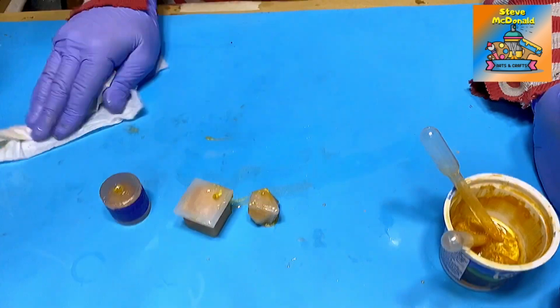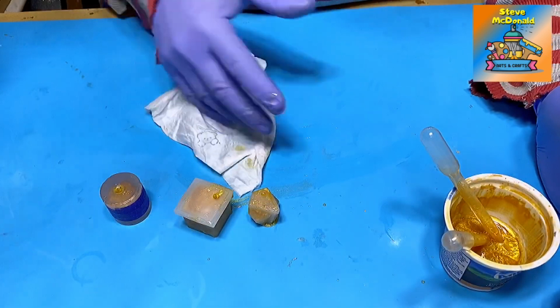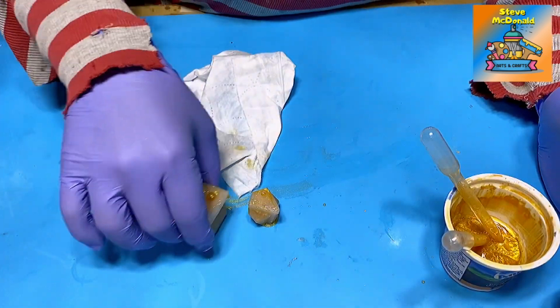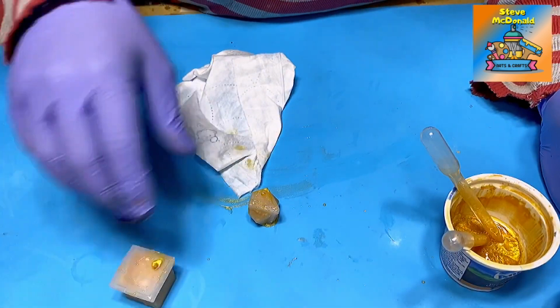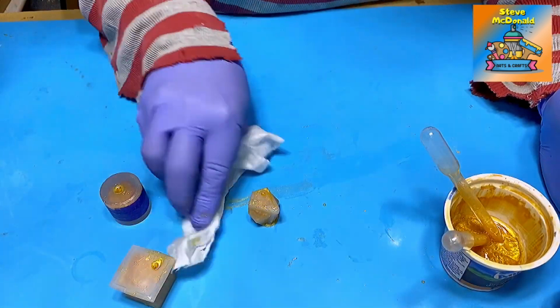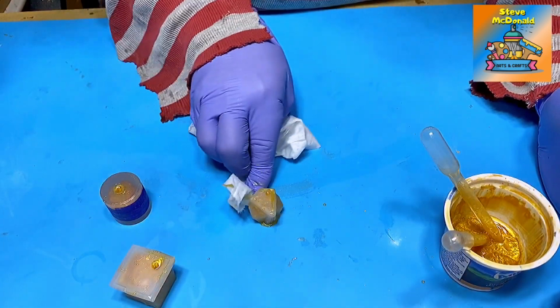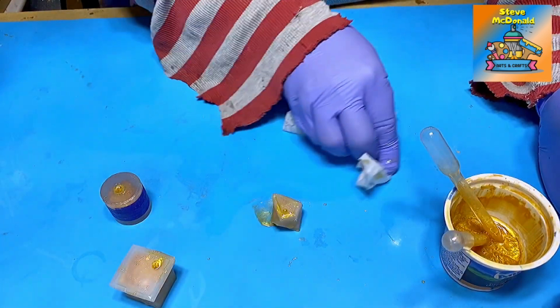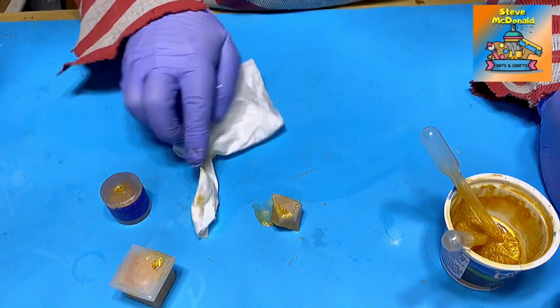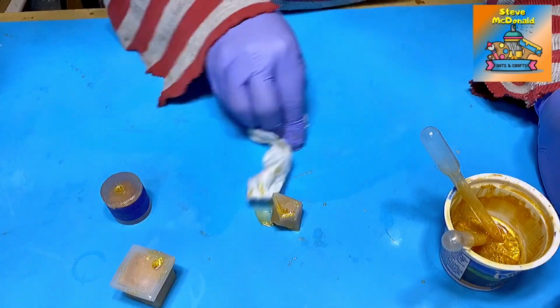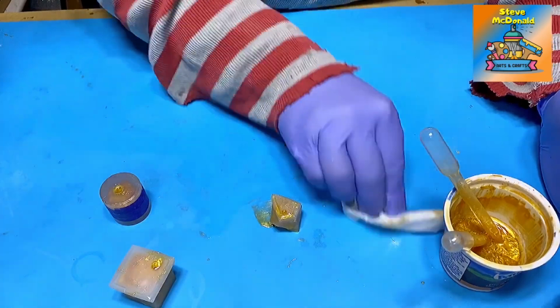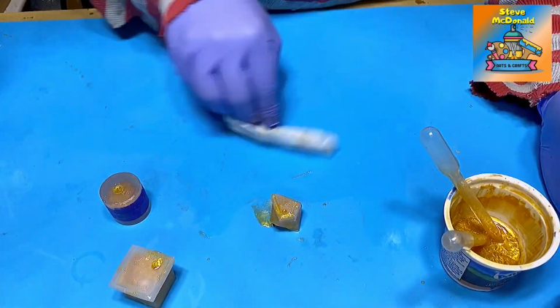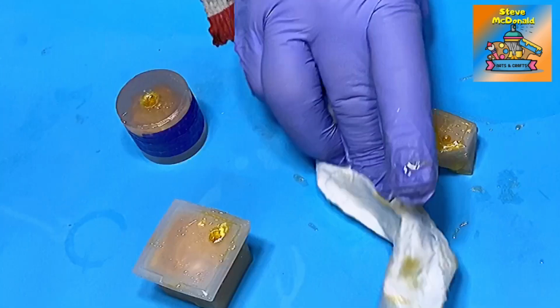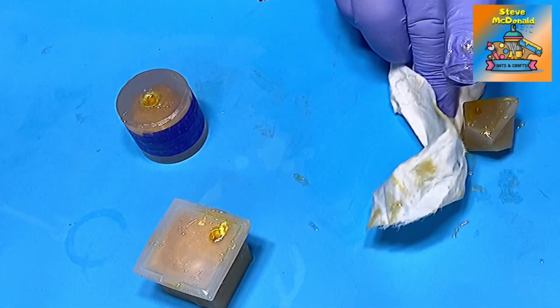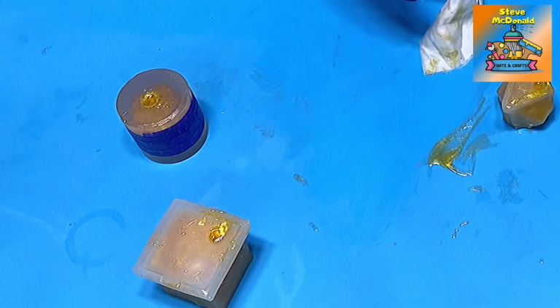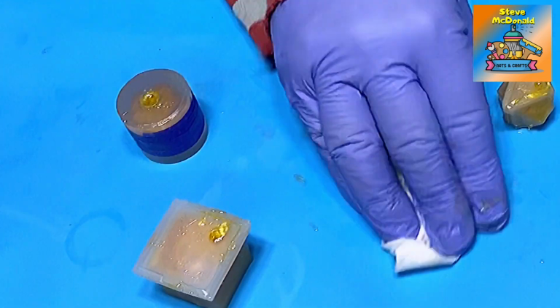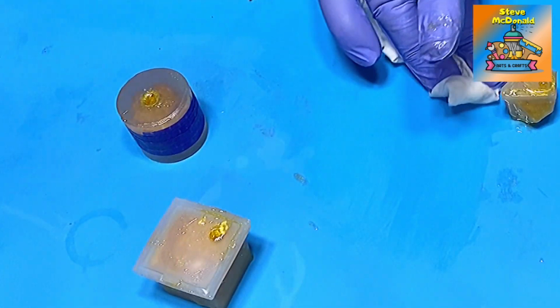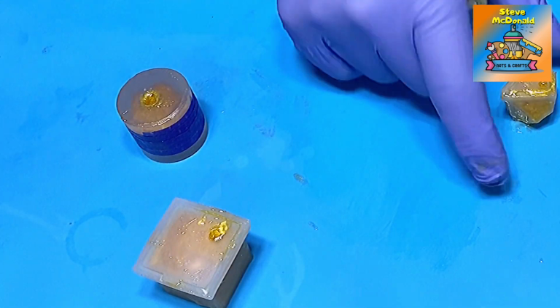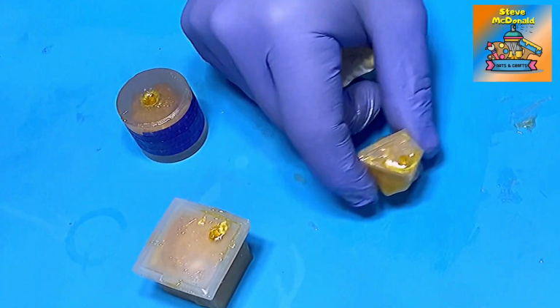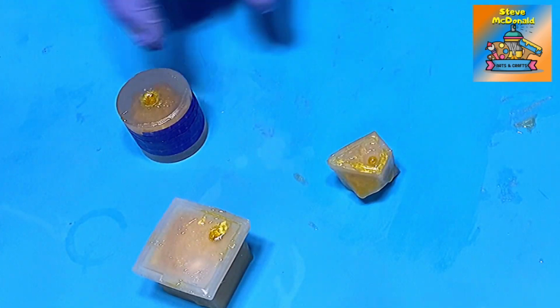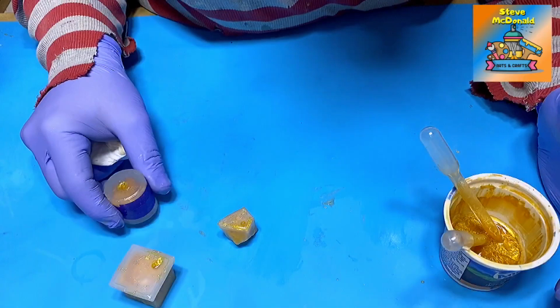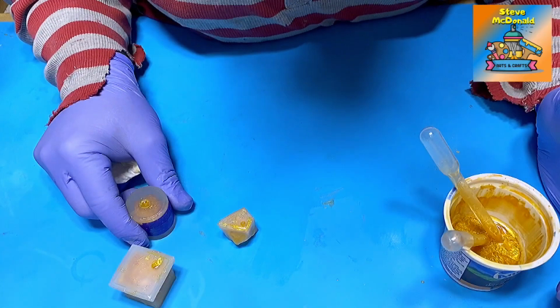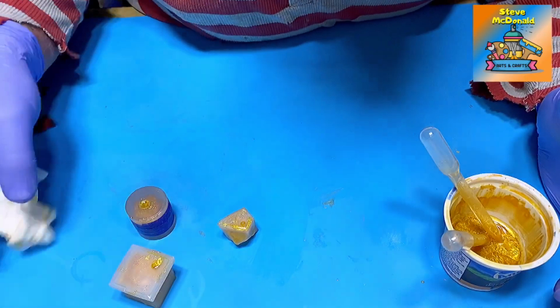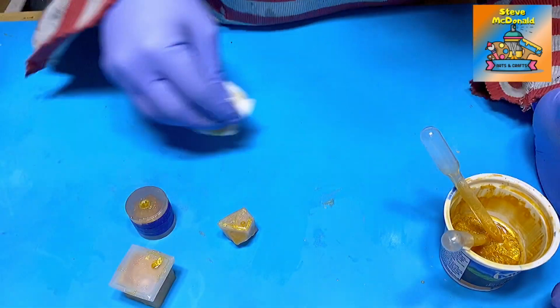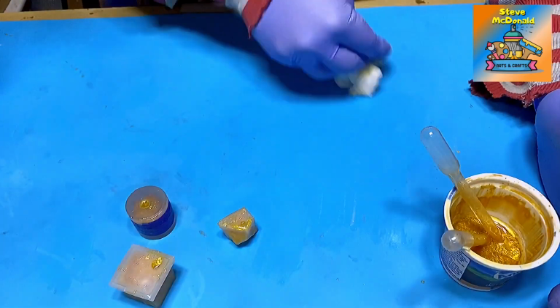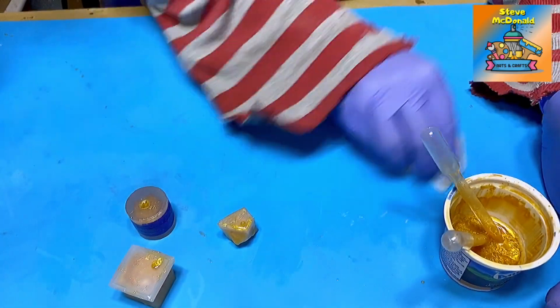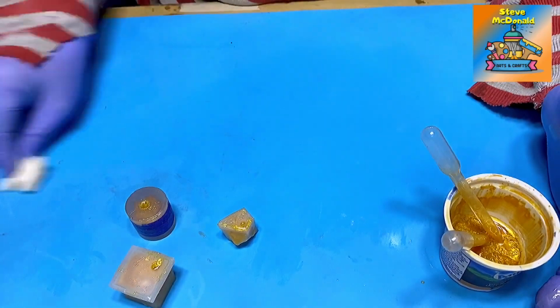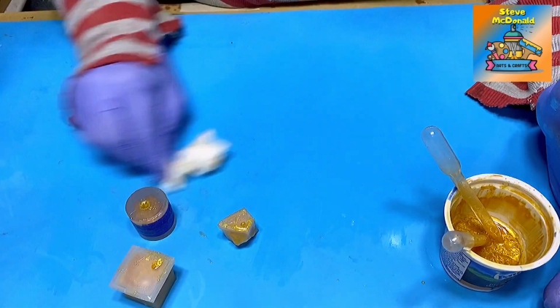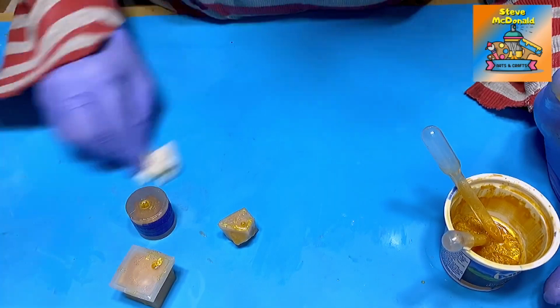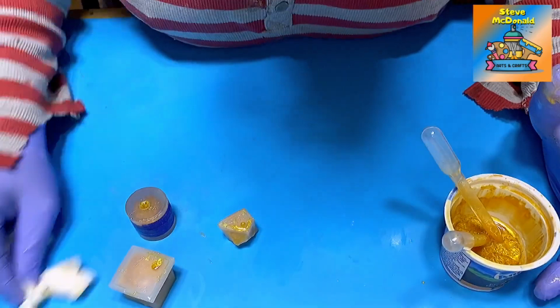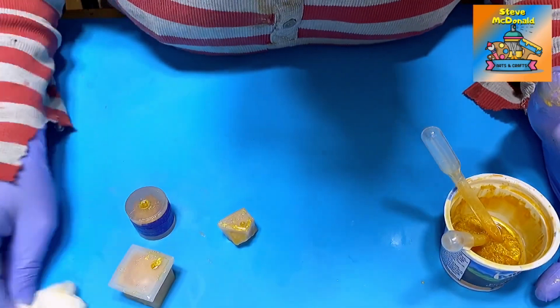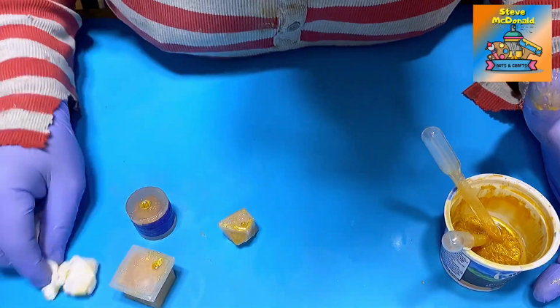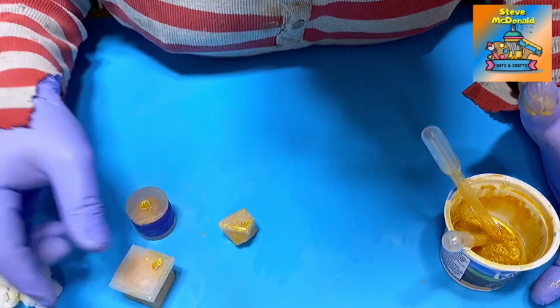We'll leave those to cure now. I'm going to leave them for a full 24 hours. I'm not going to even attempt to demould them before a full 24 hours is up because I don't want to mess them up in any way if they're still a little bit soft.